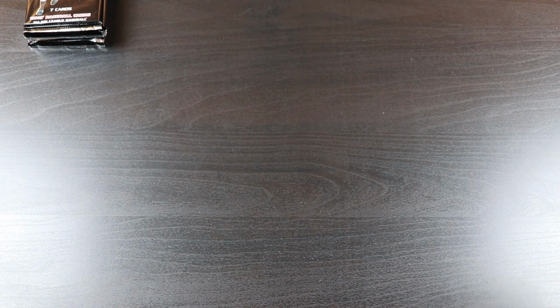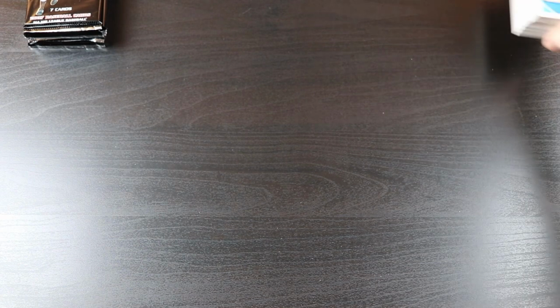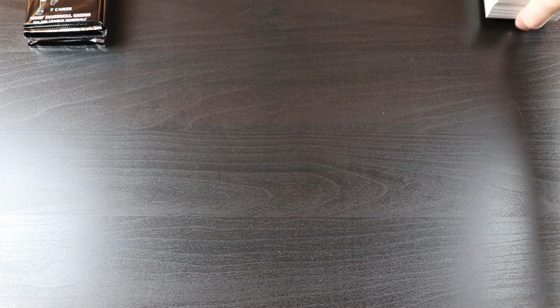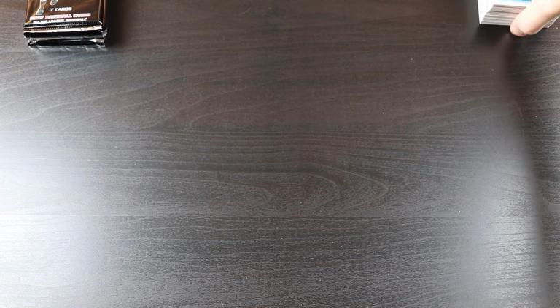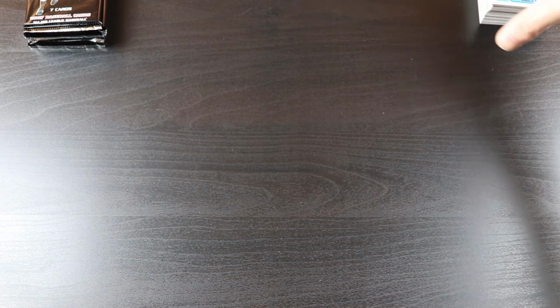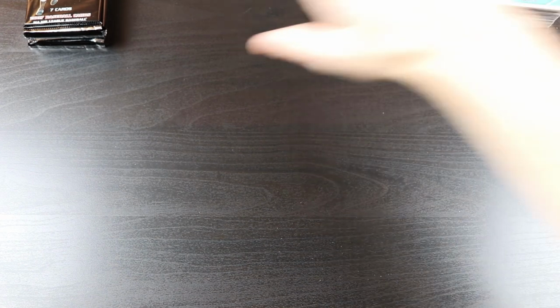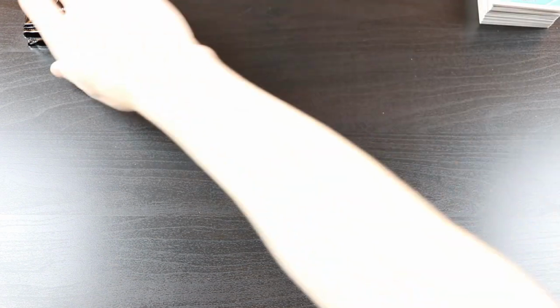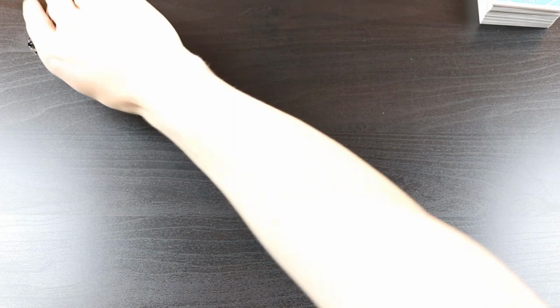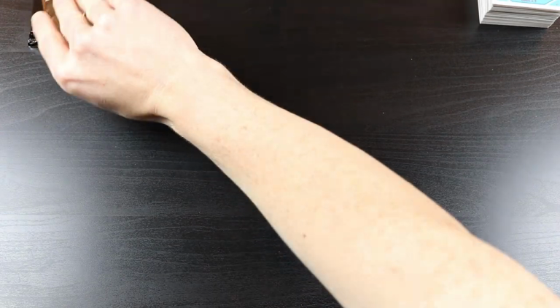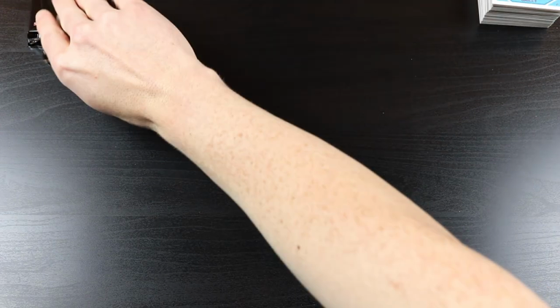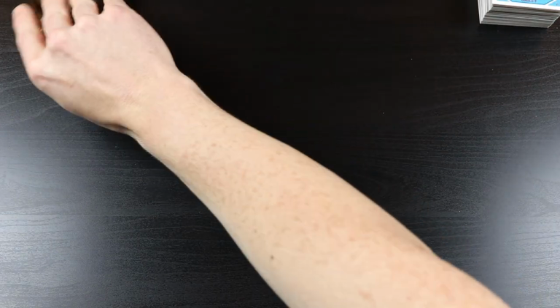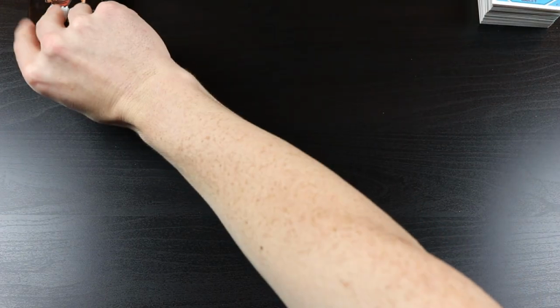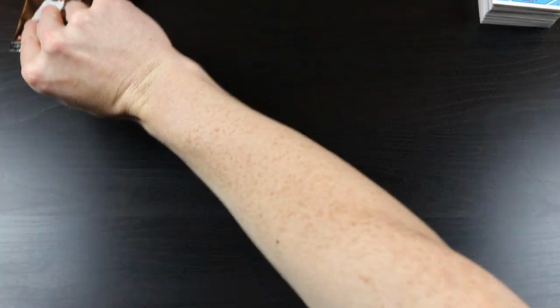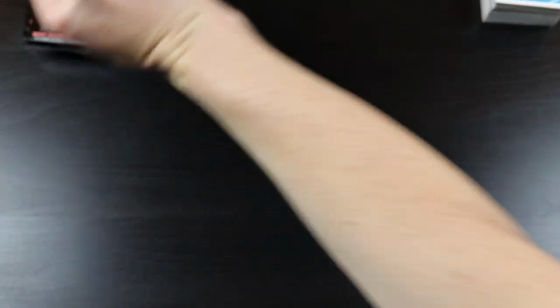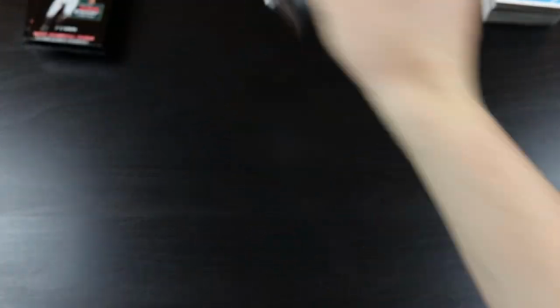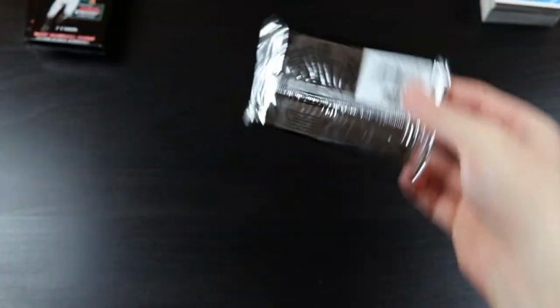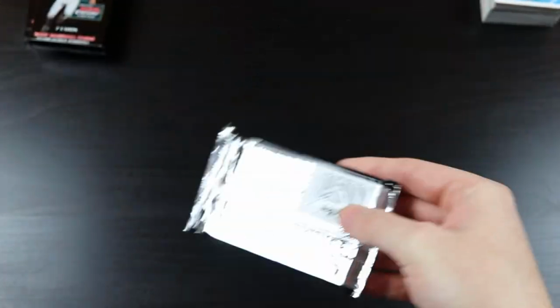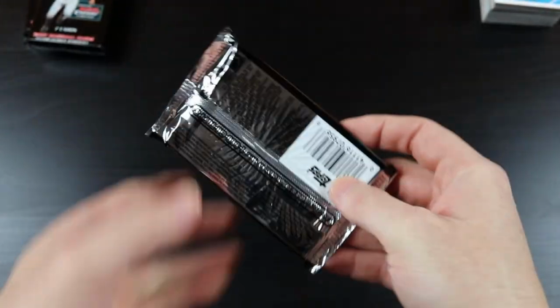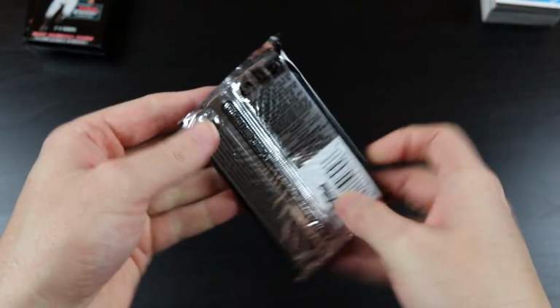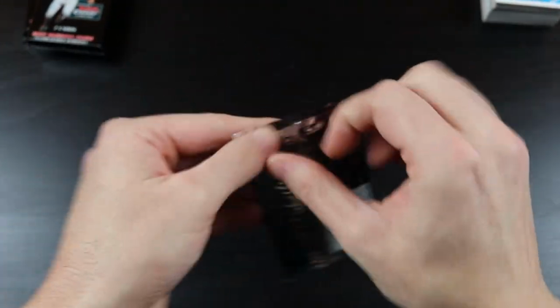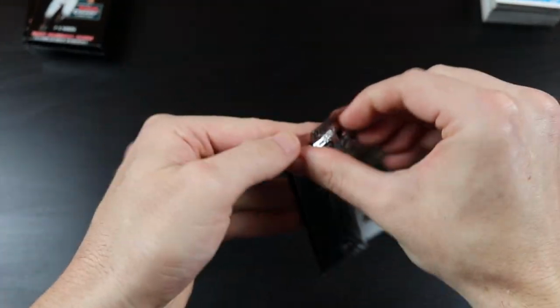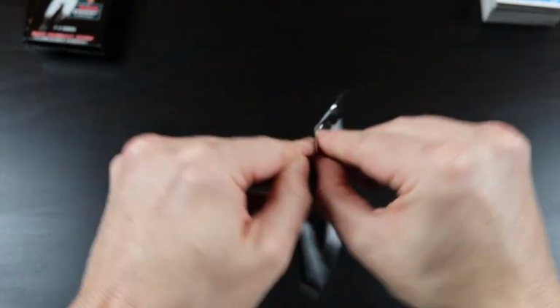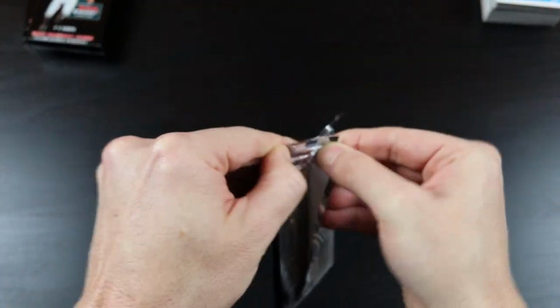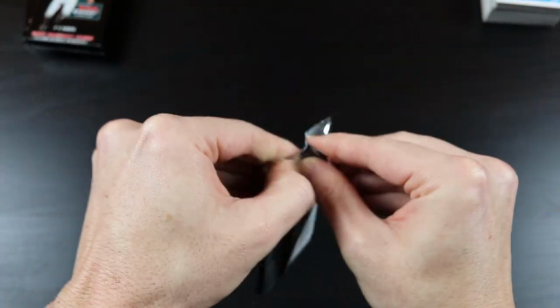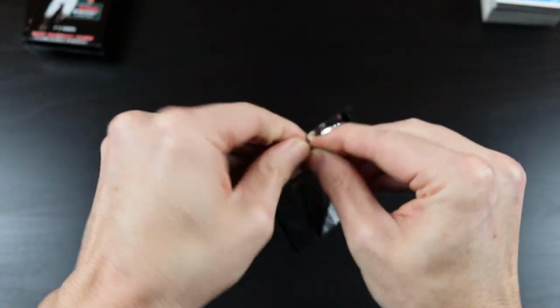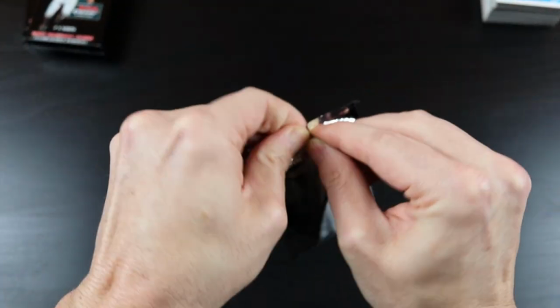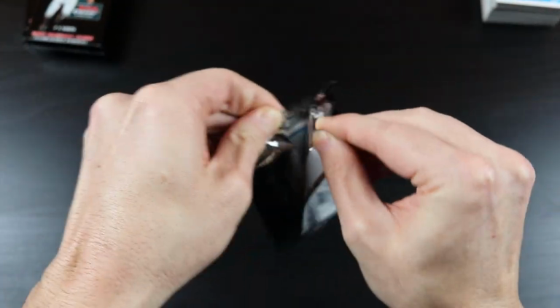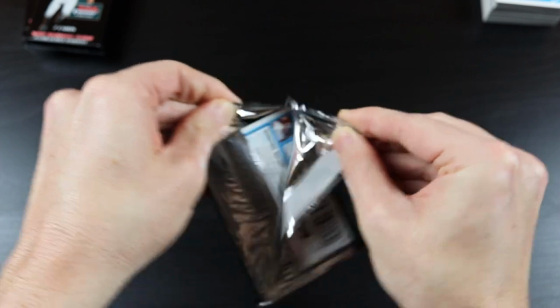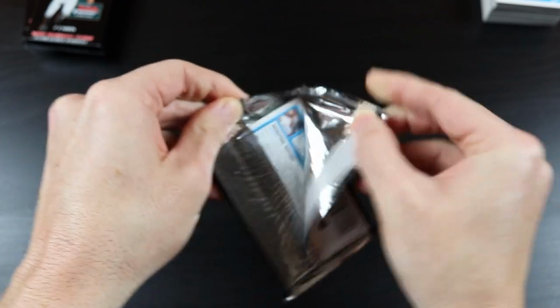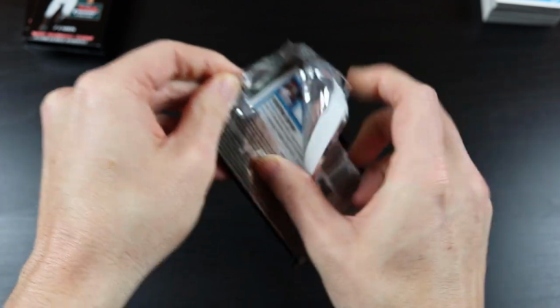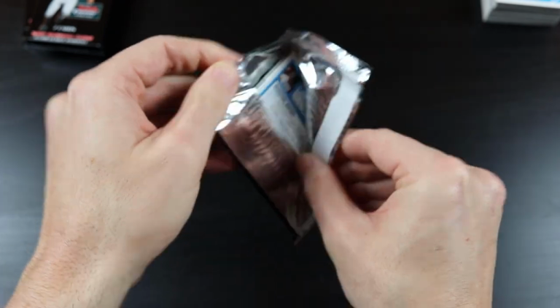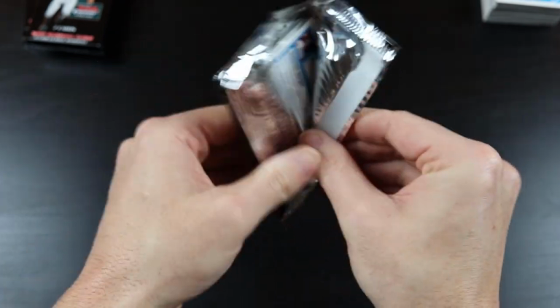Nothing too earth-shattering so far through this first stack, but hopefully things will pick up a little bit.